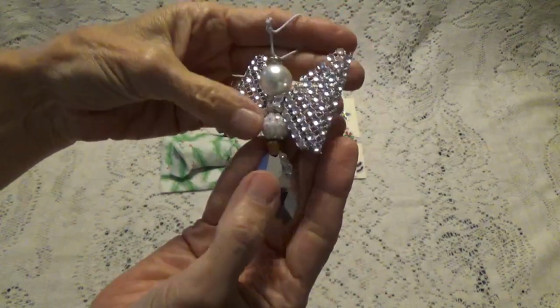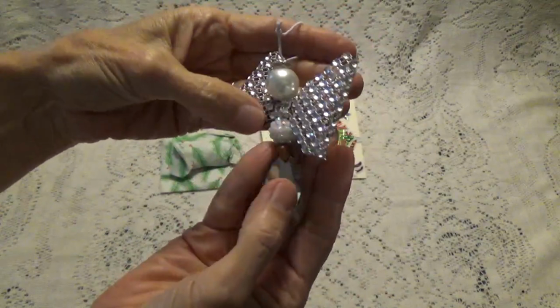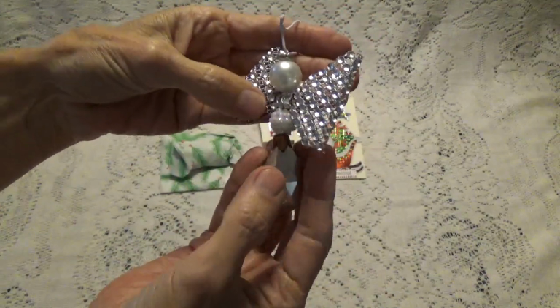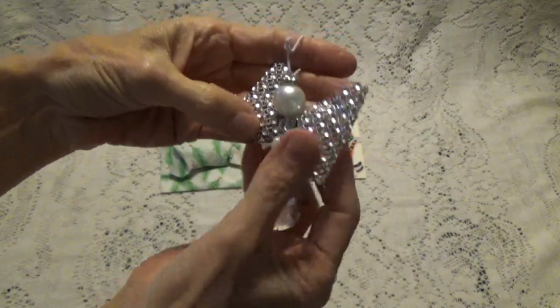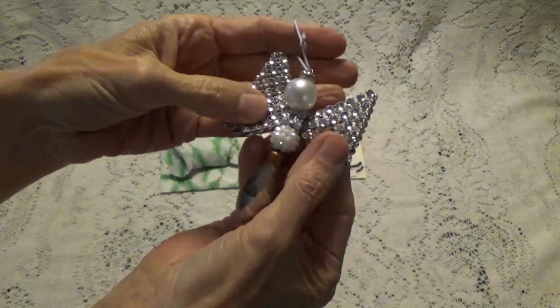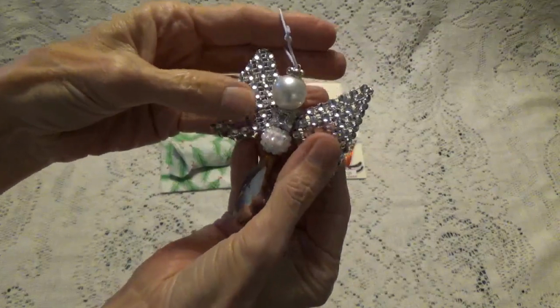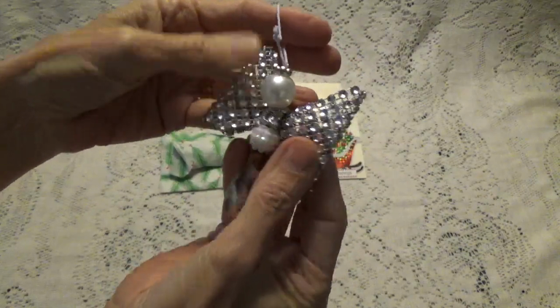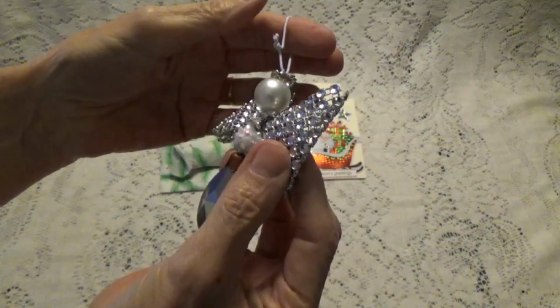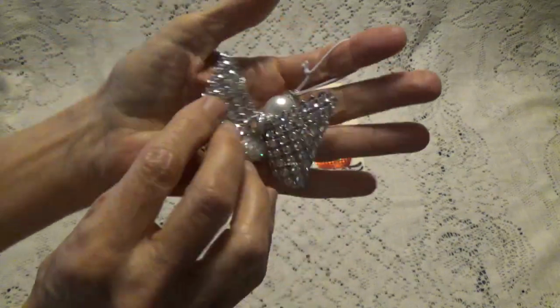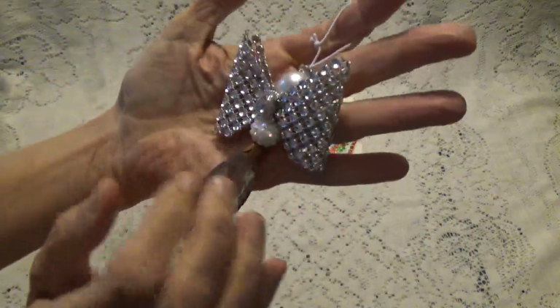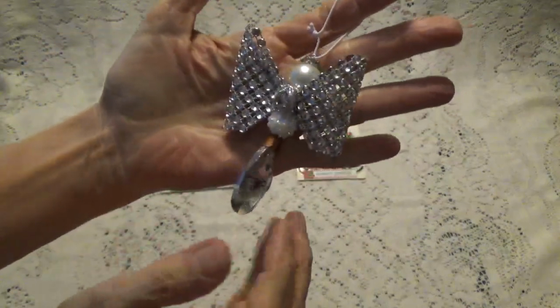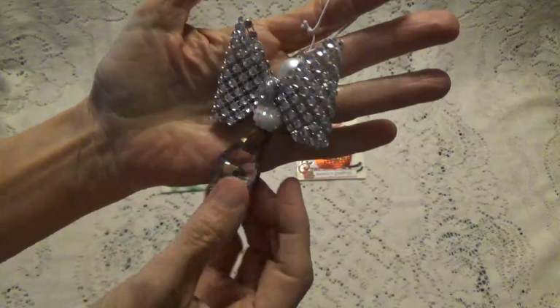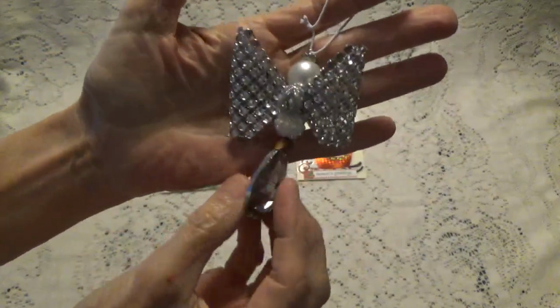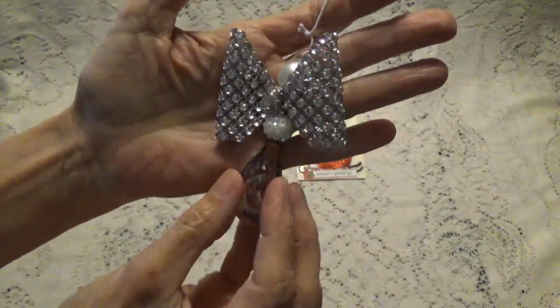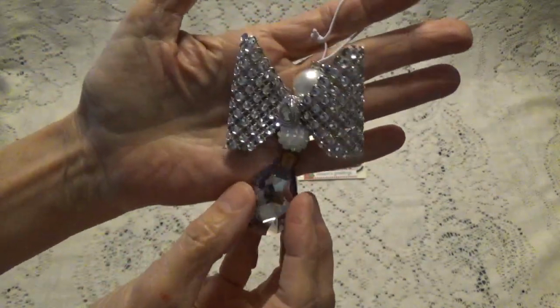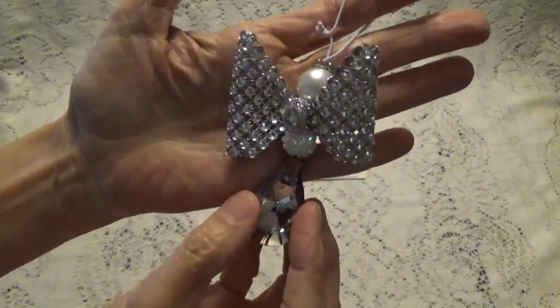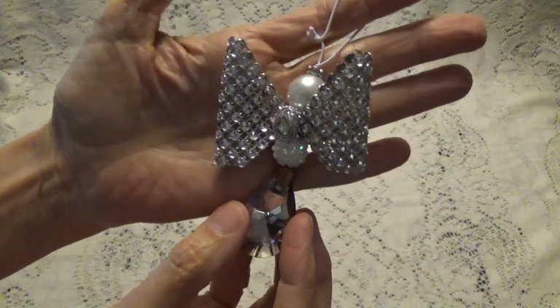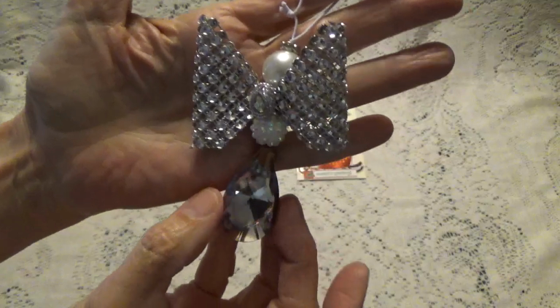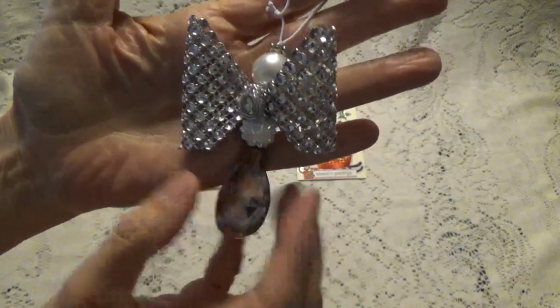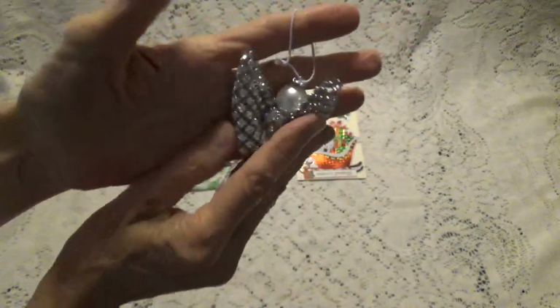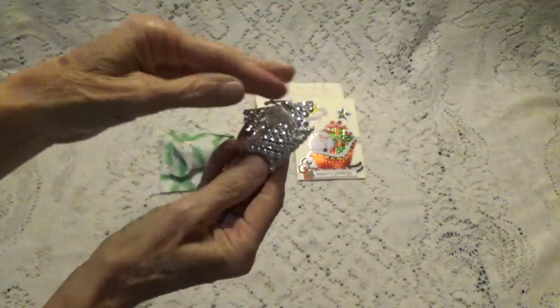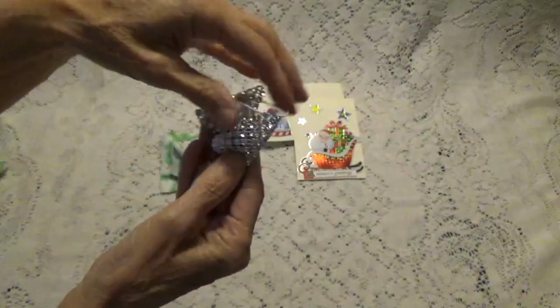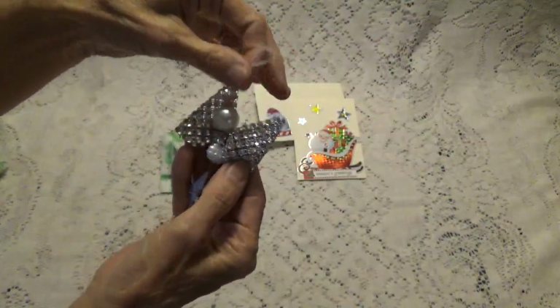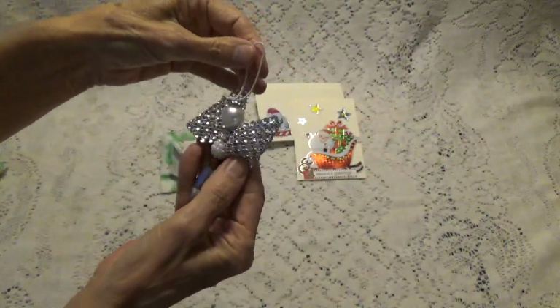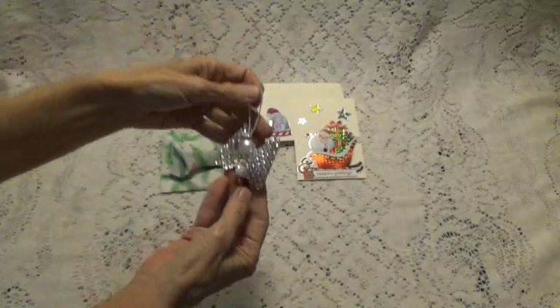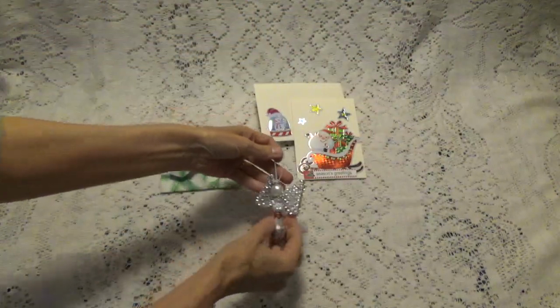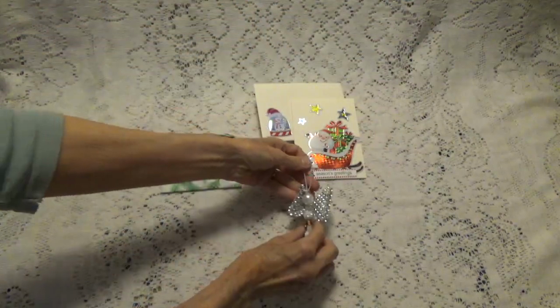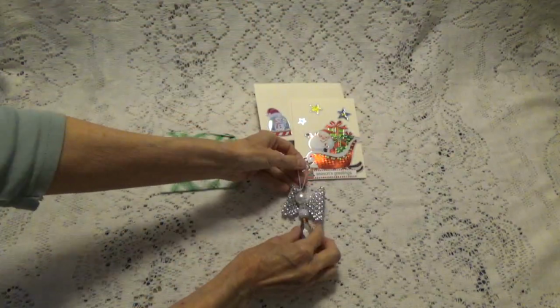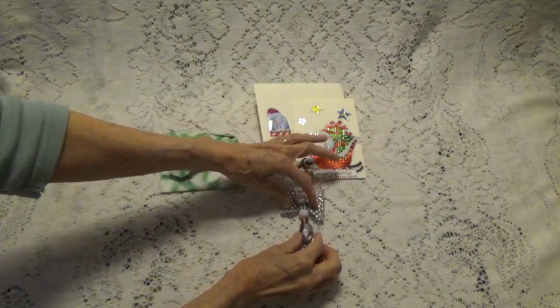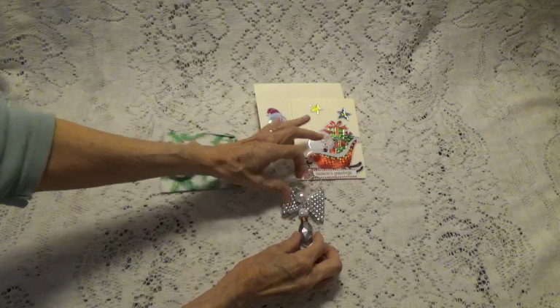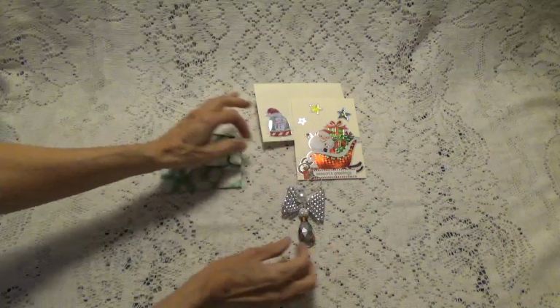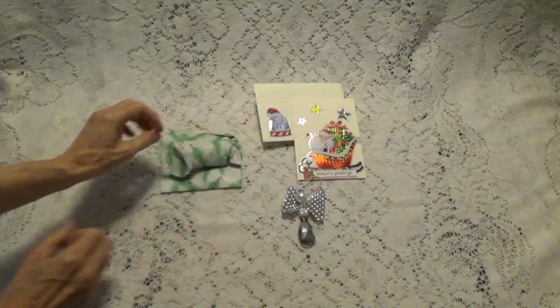She's got the two pearls. What a great job. That's the back. Oh, how pretty is that?